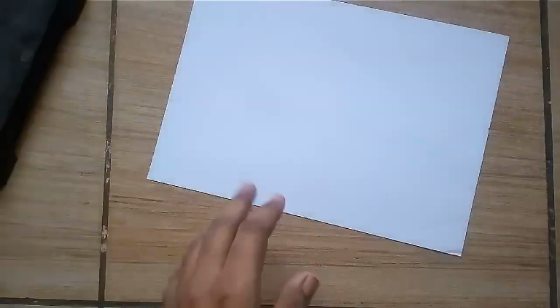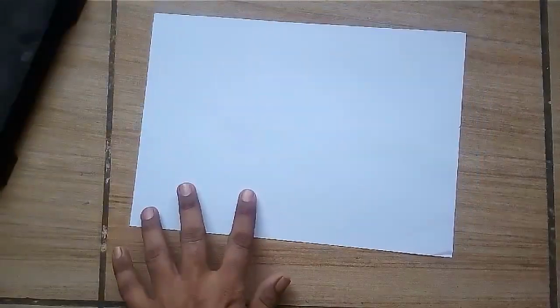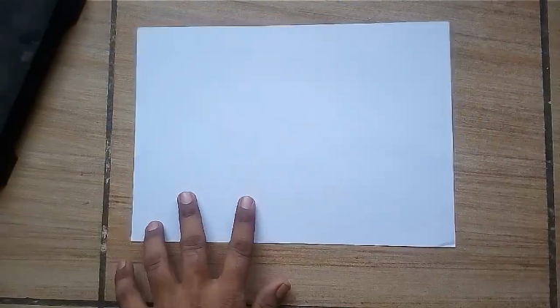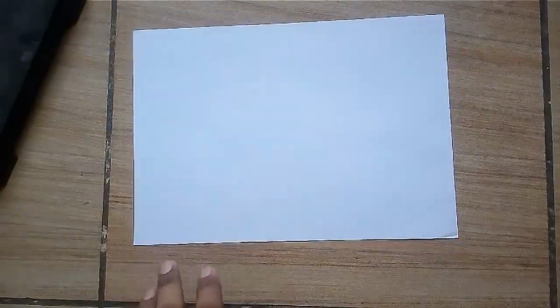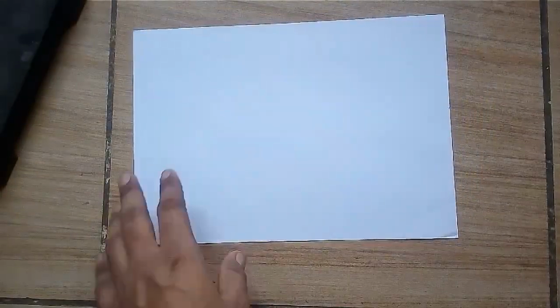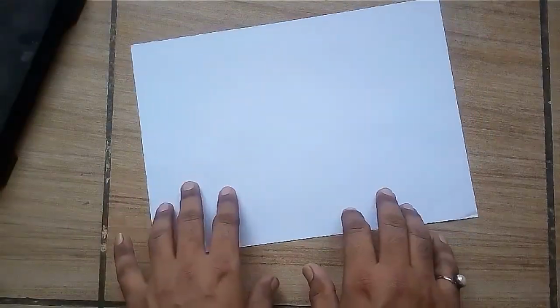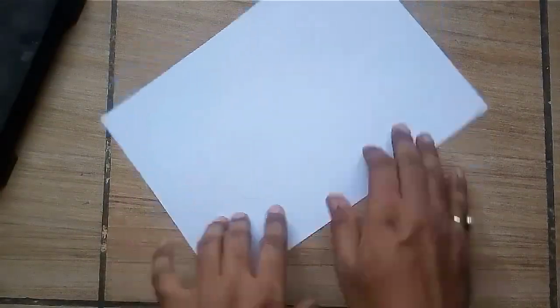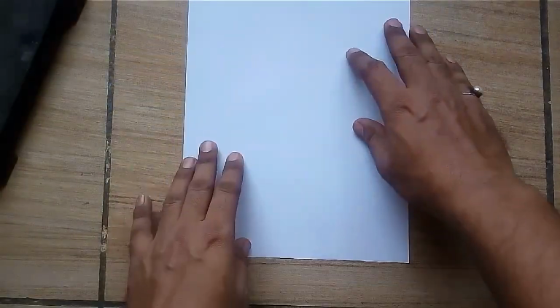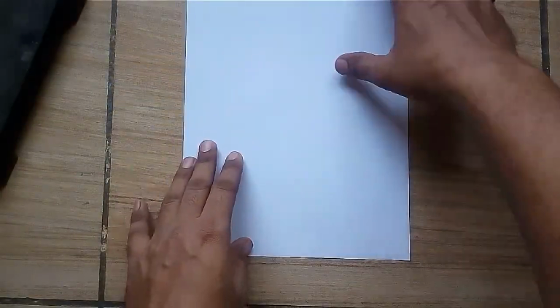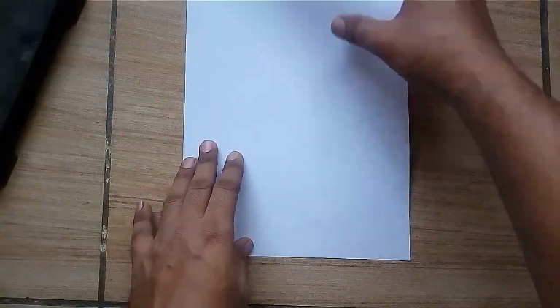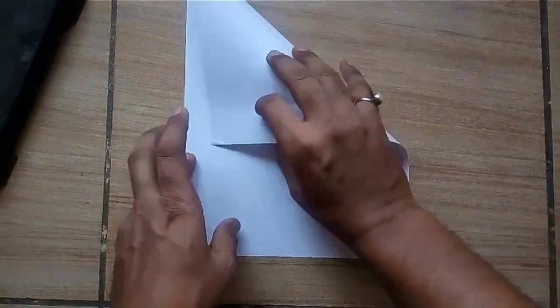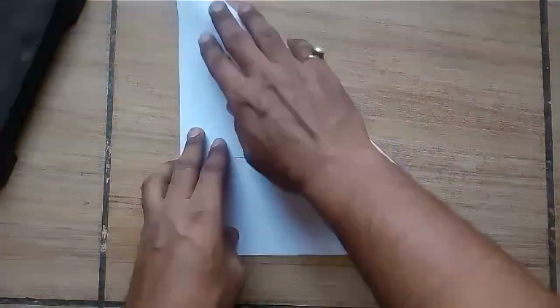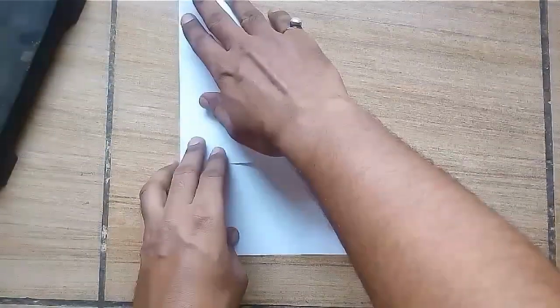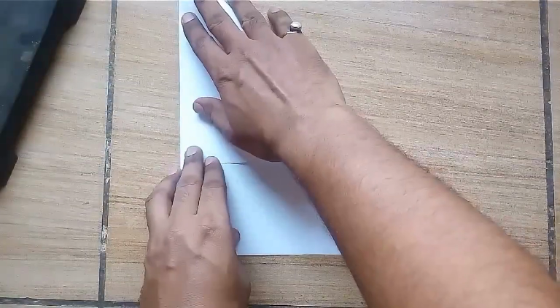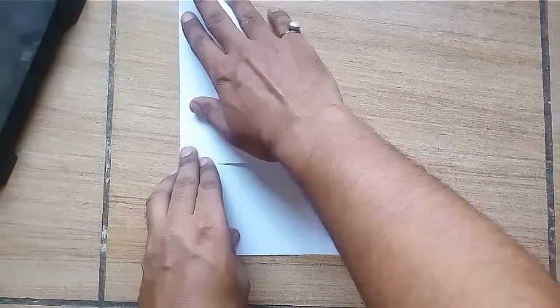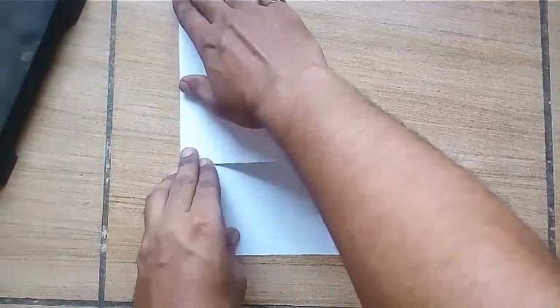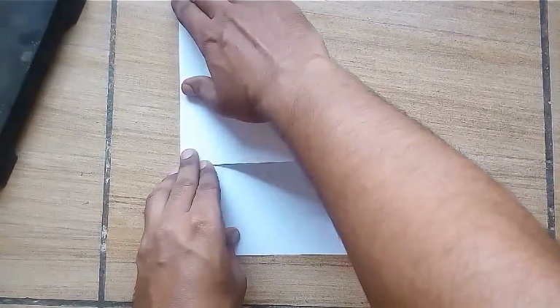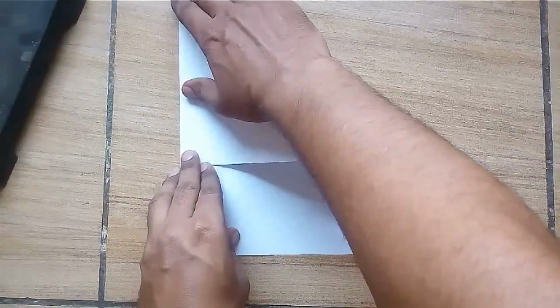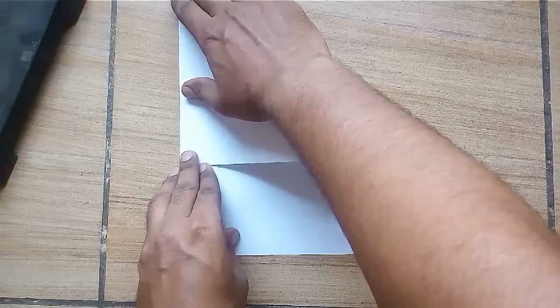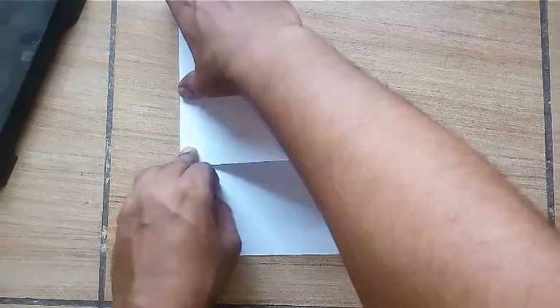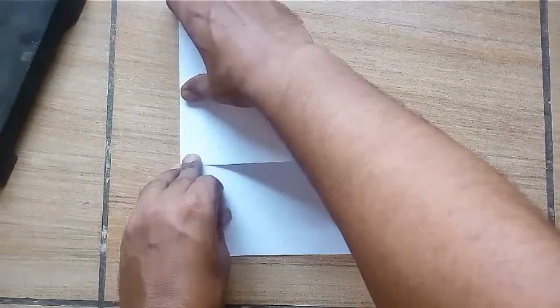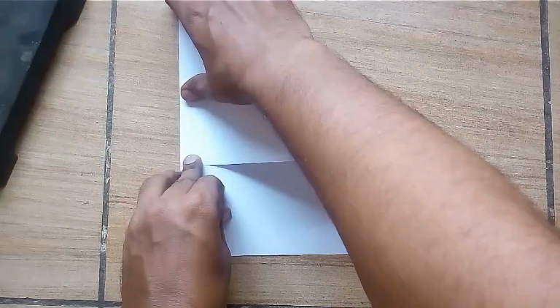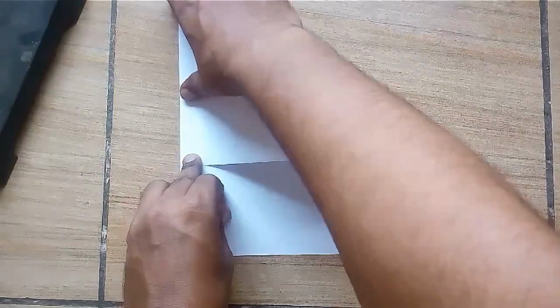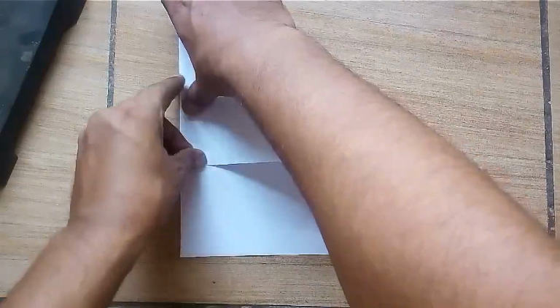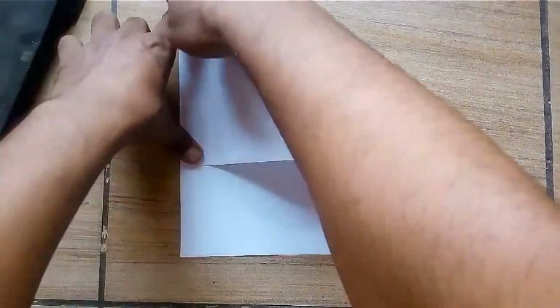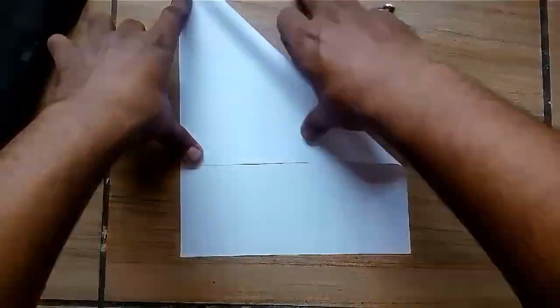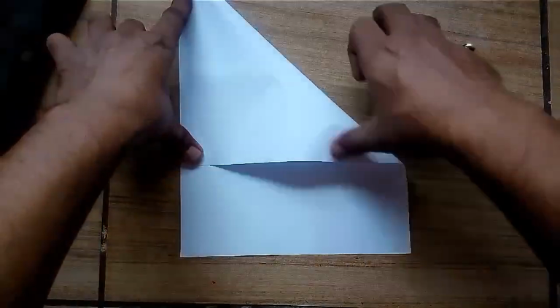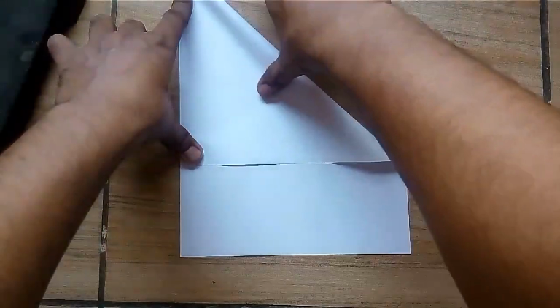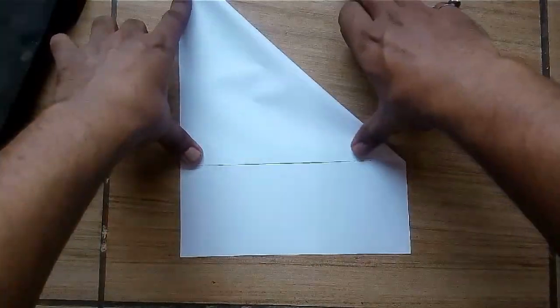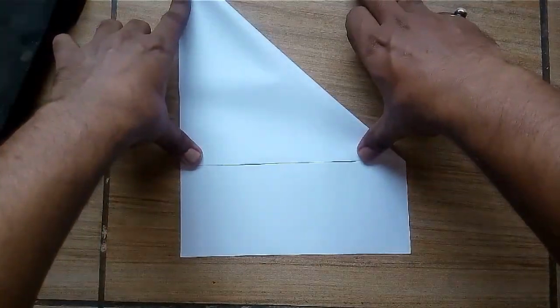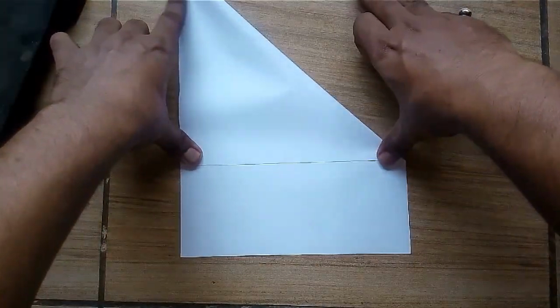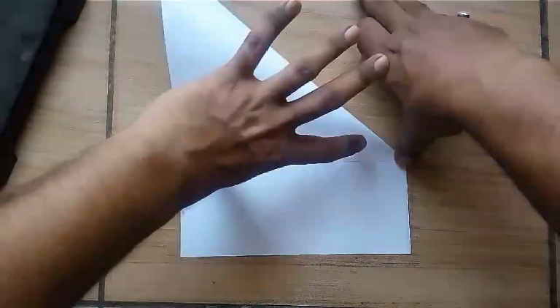Take an A4 size paper and make a square out of it.